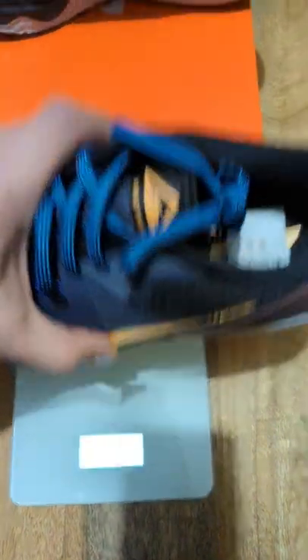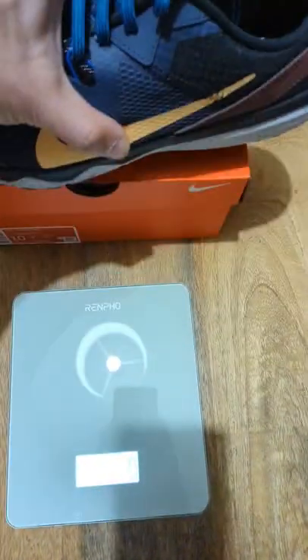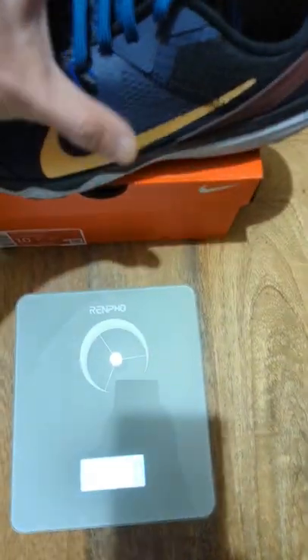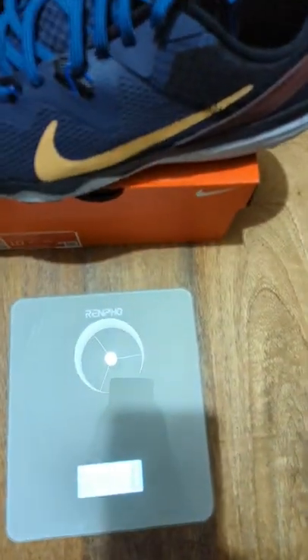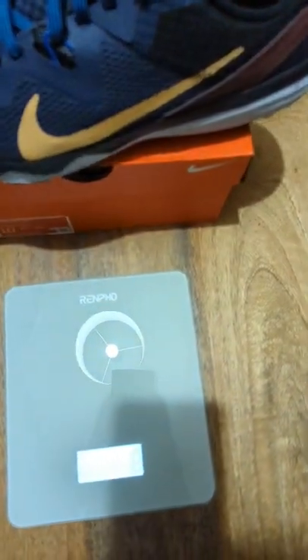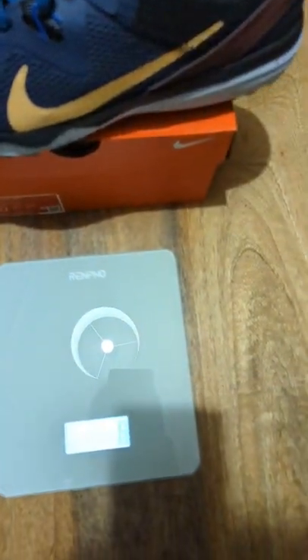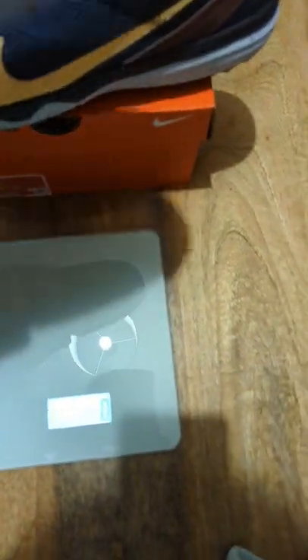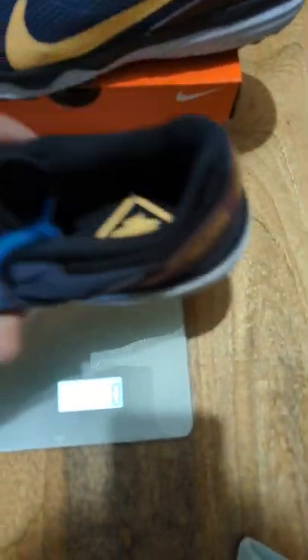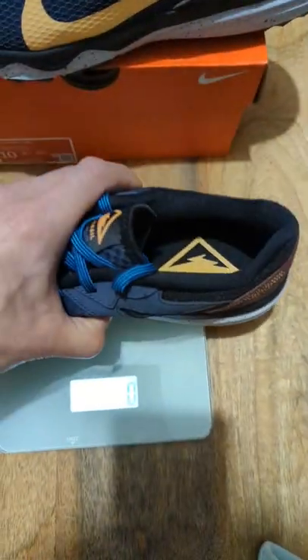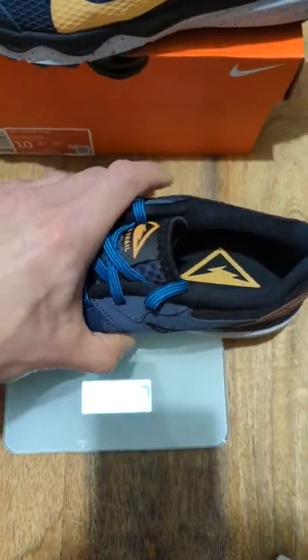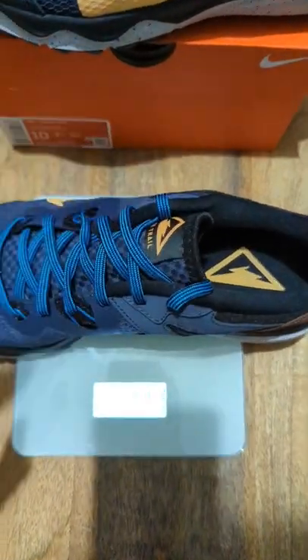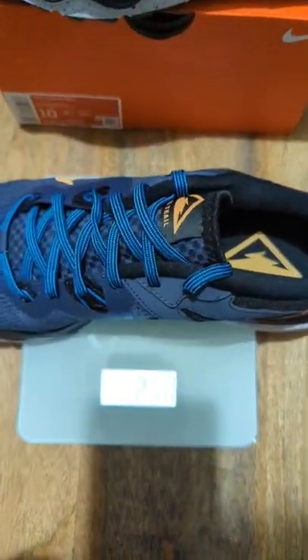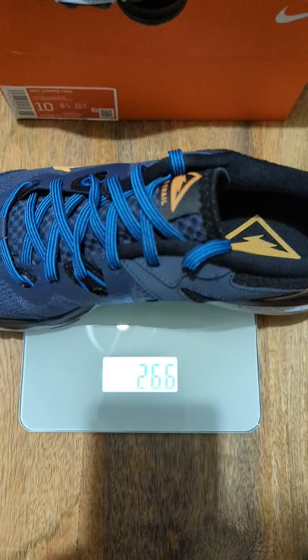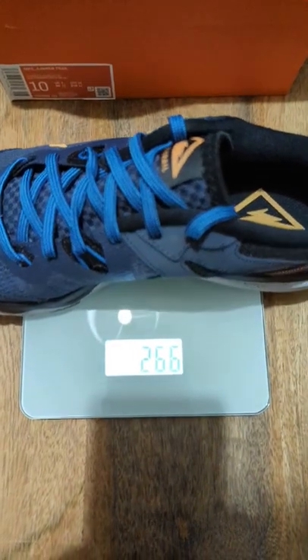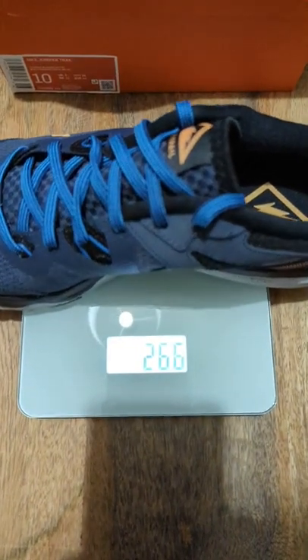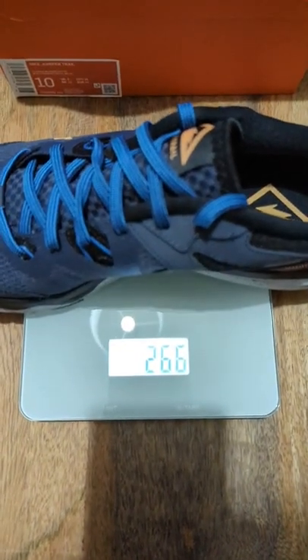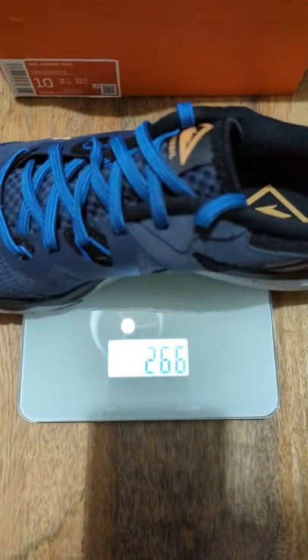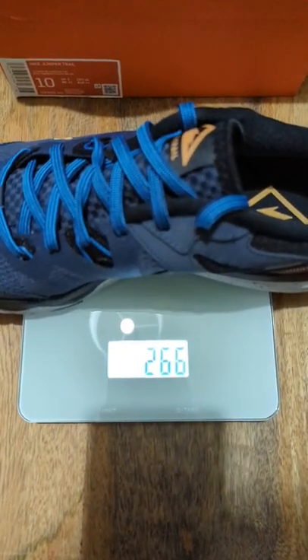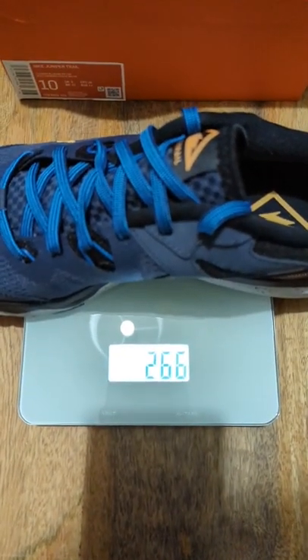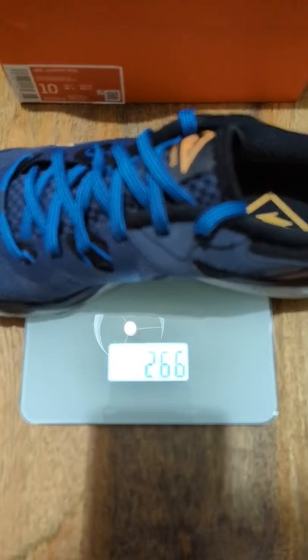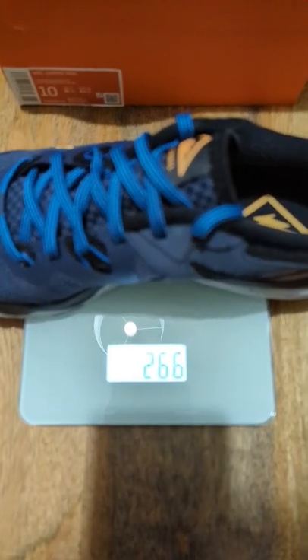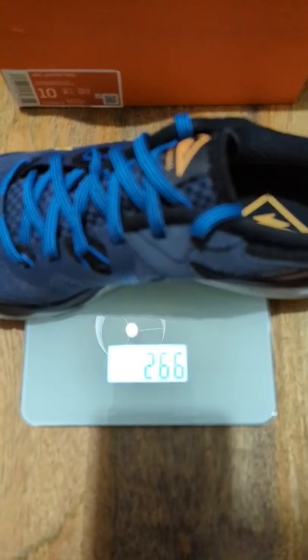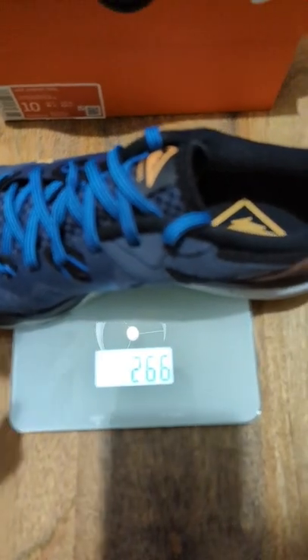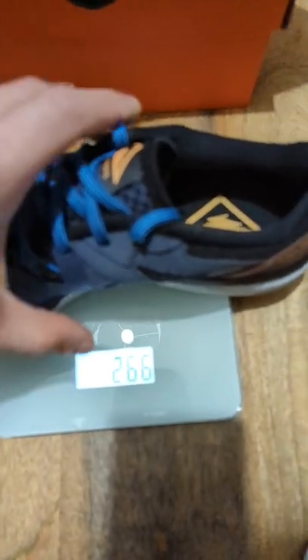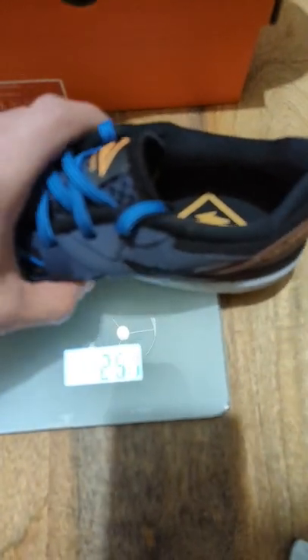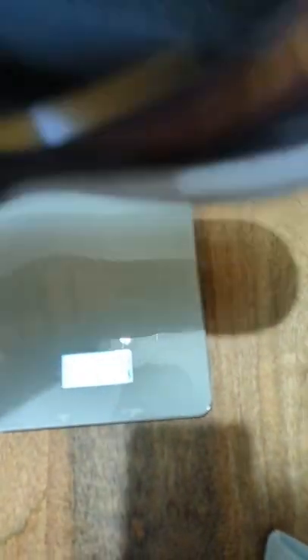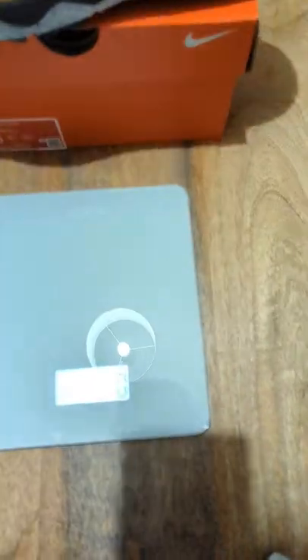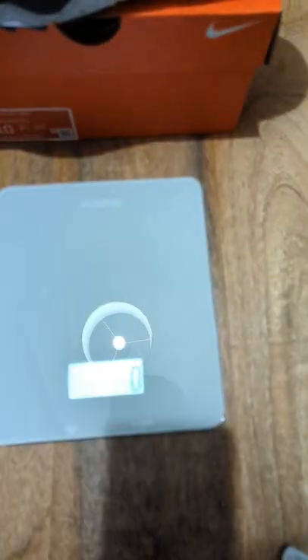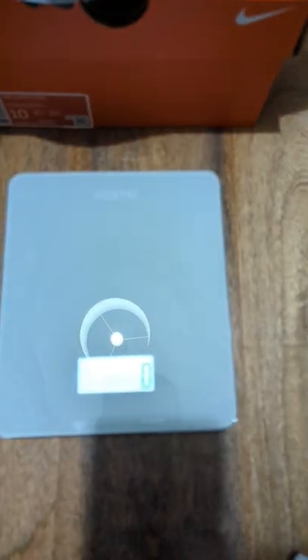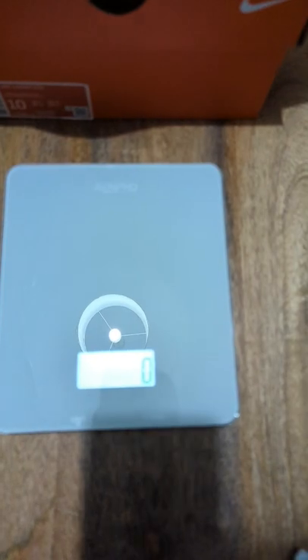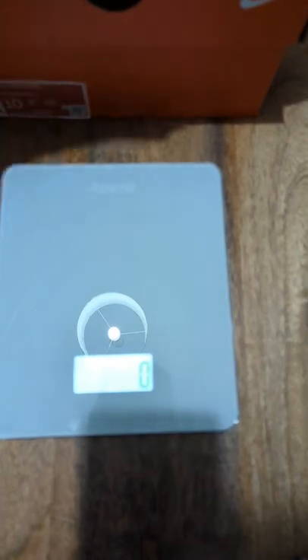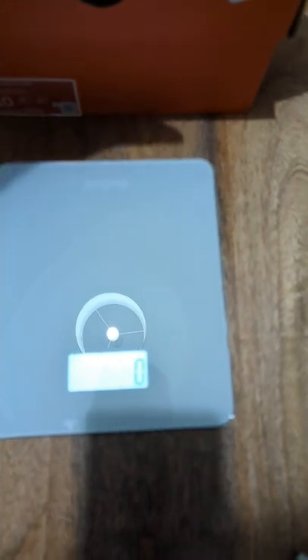Let's place the right shoe on it and see if we get the same or similar weight. So 266 grams on this side — interesting variance there.